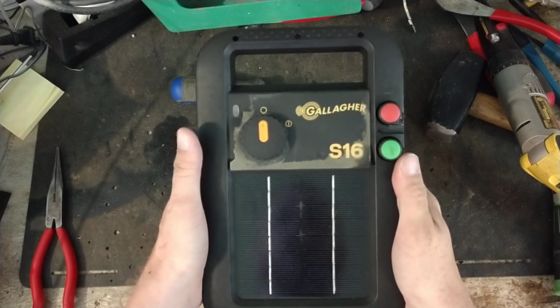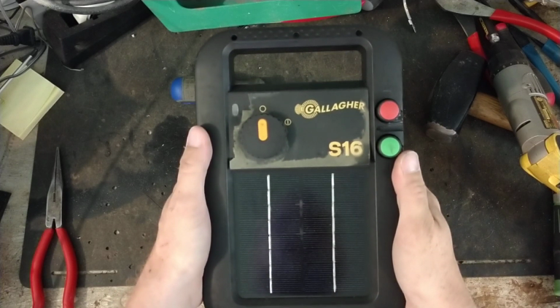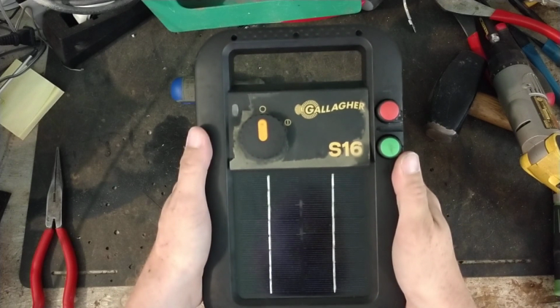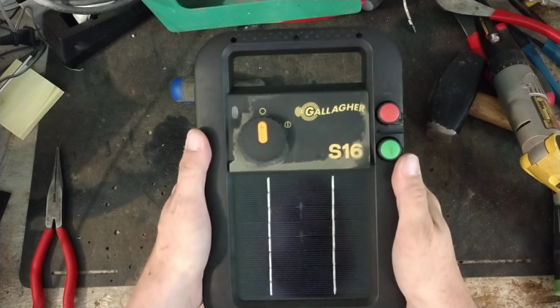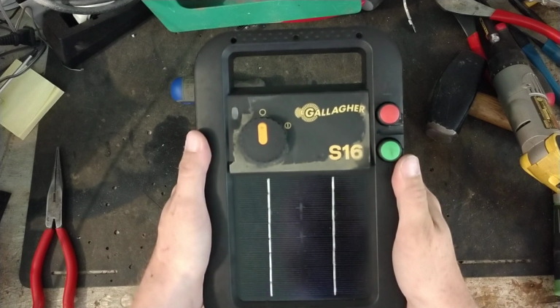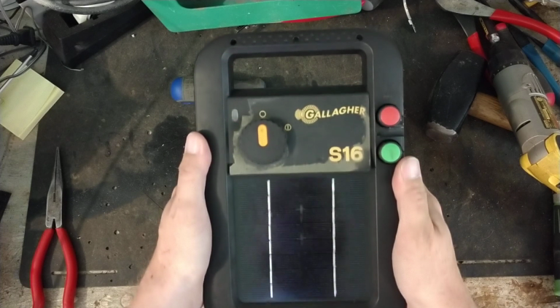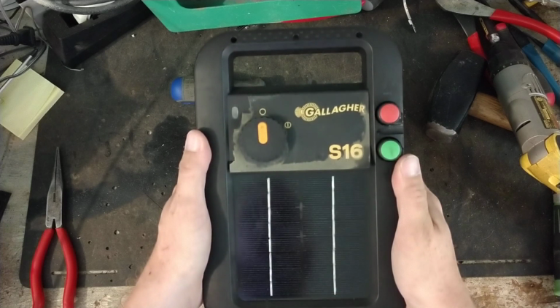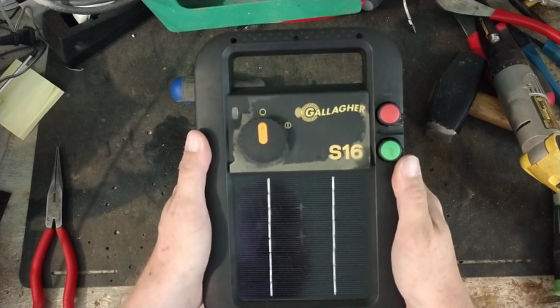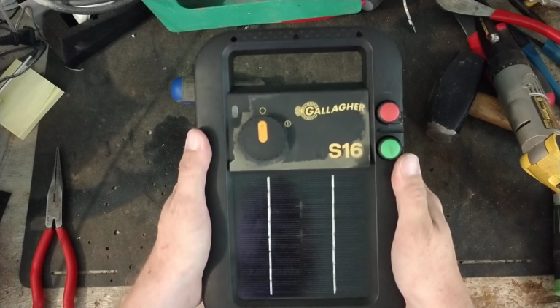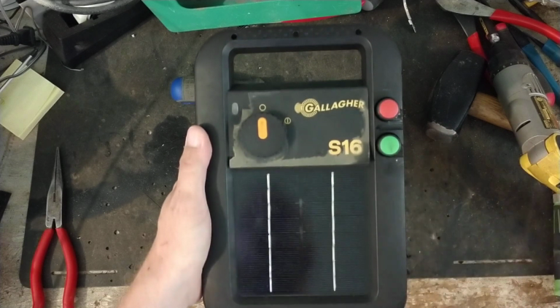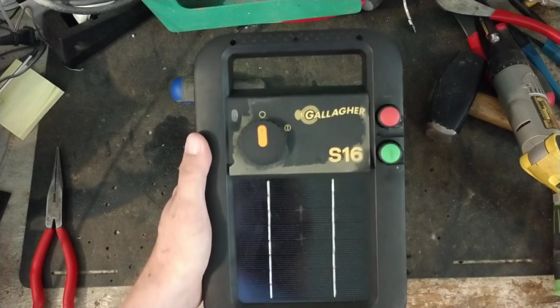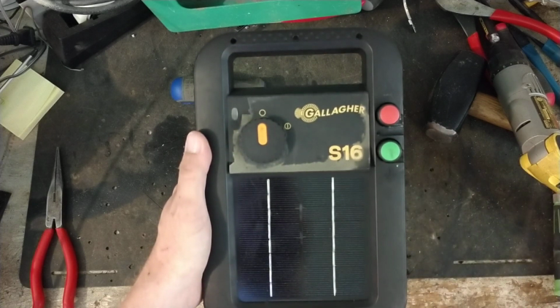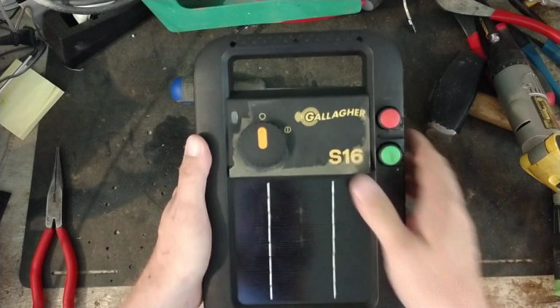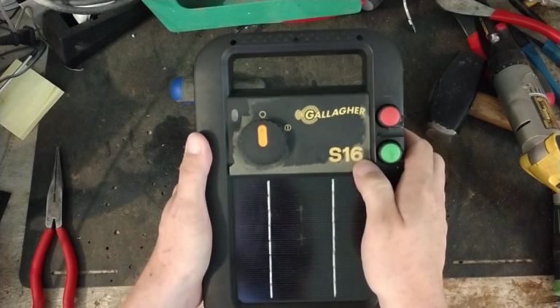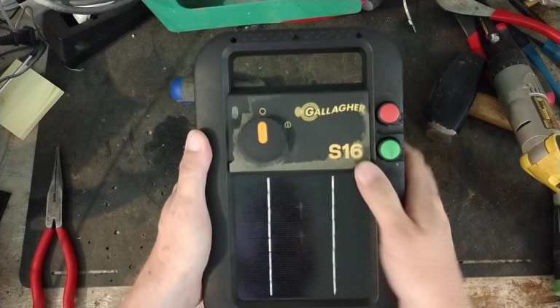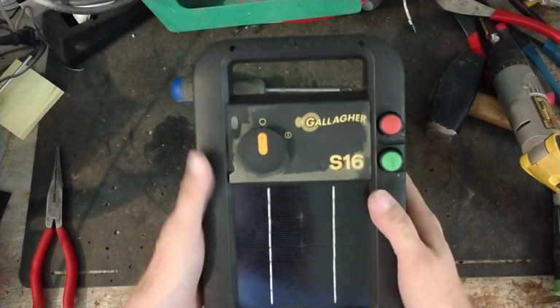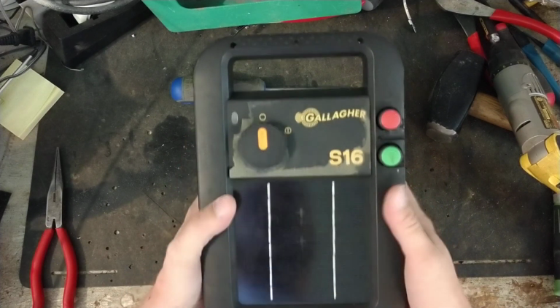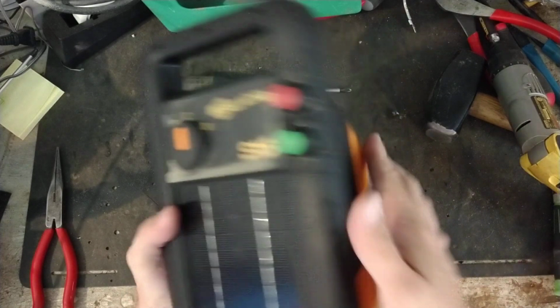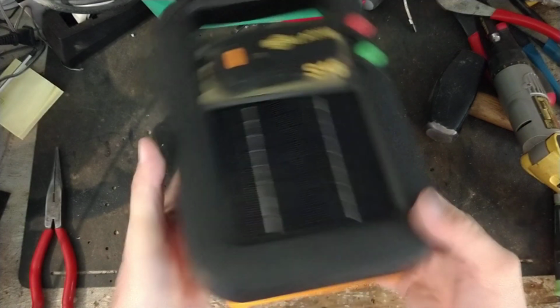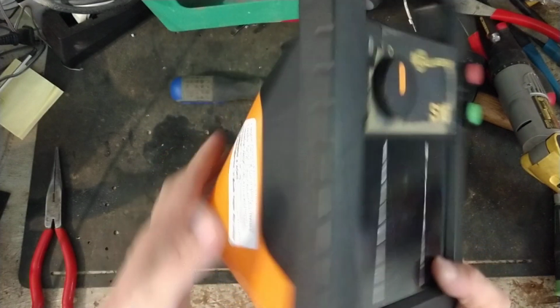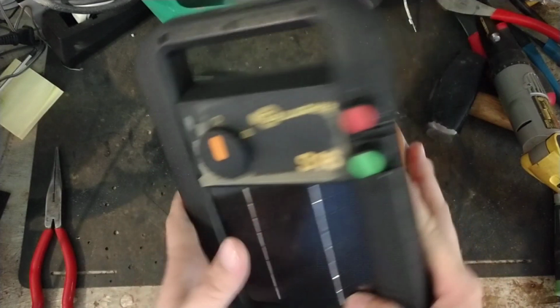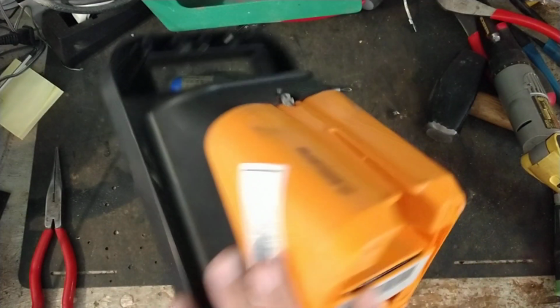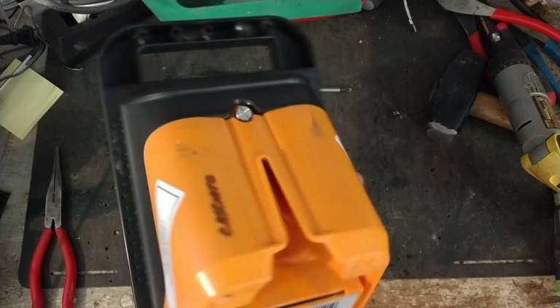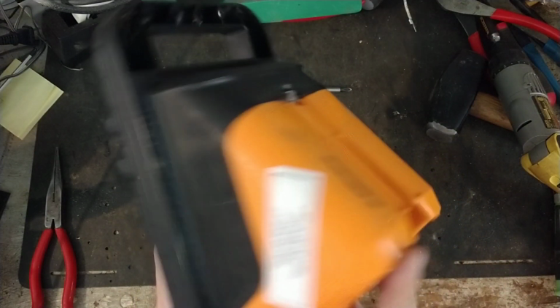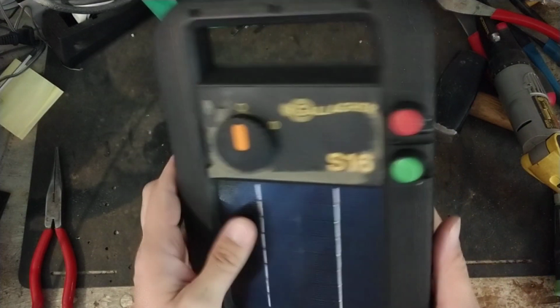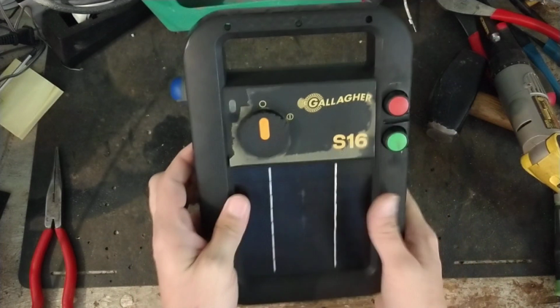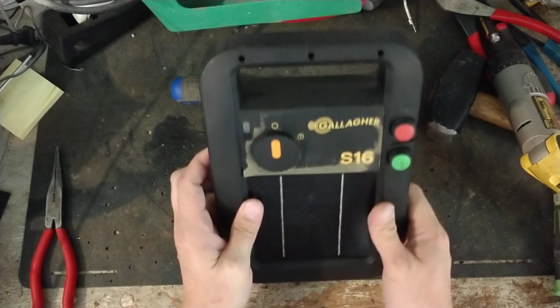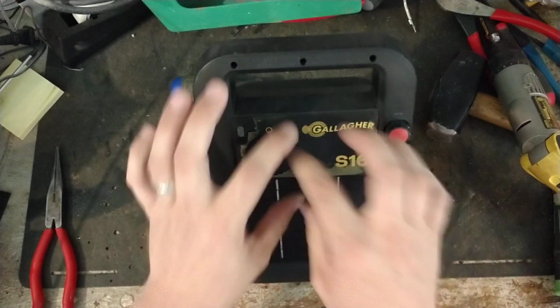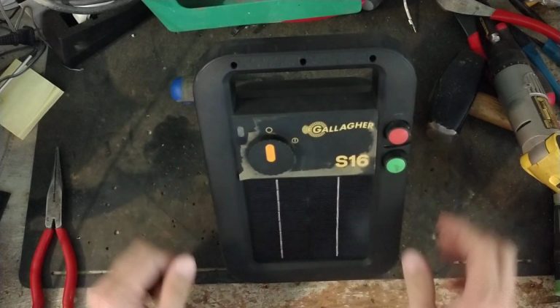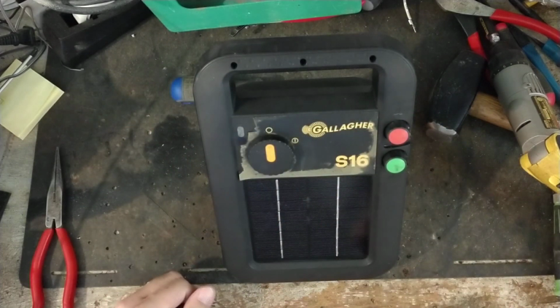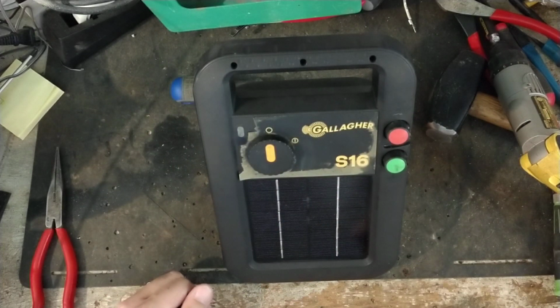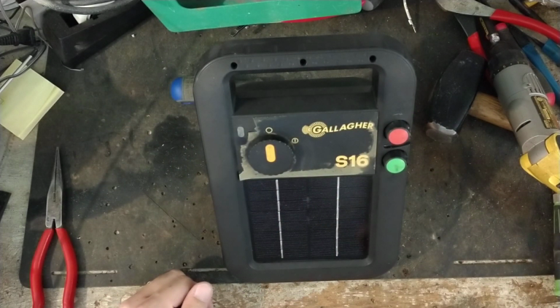Gallagher makes a smaller one called the S10, and a little bit bigger one strength-wise, the S20. All three of those units are in the same kind of packaging as this one — they're all the same thing, just different guts on the inside.